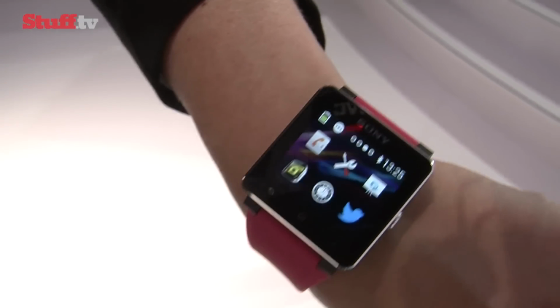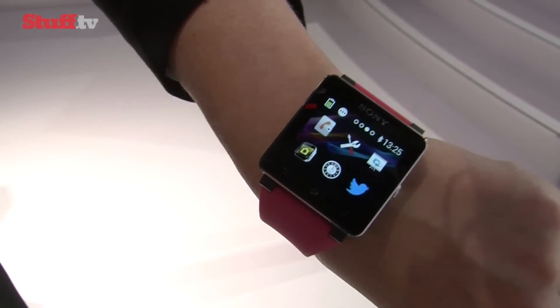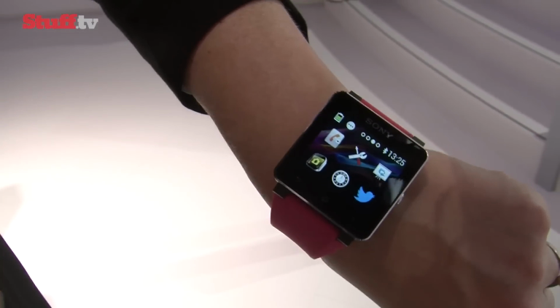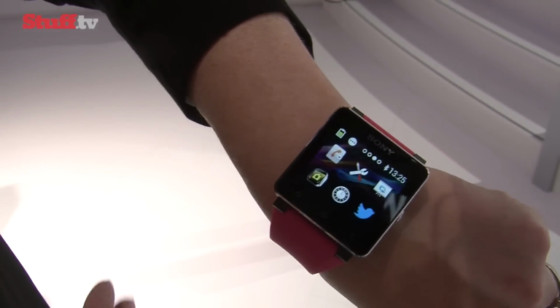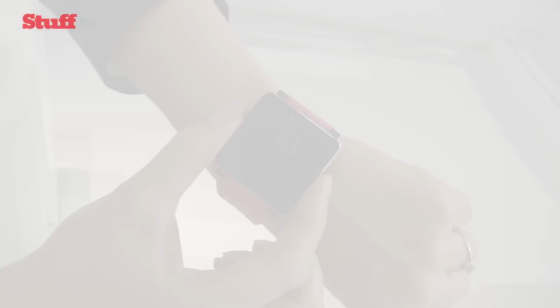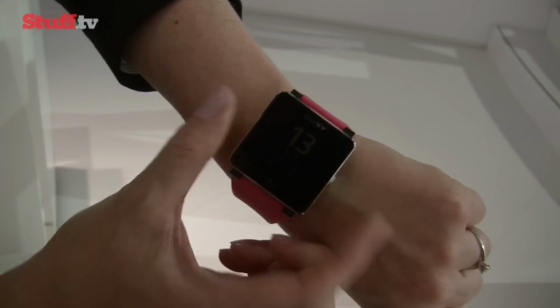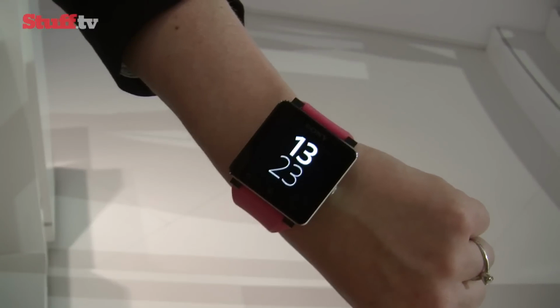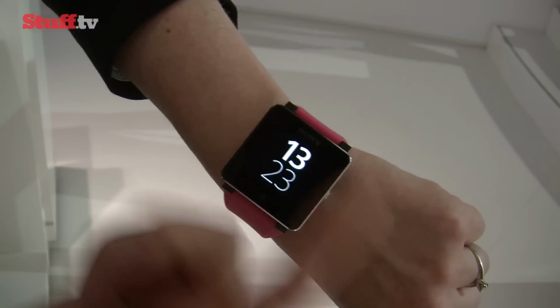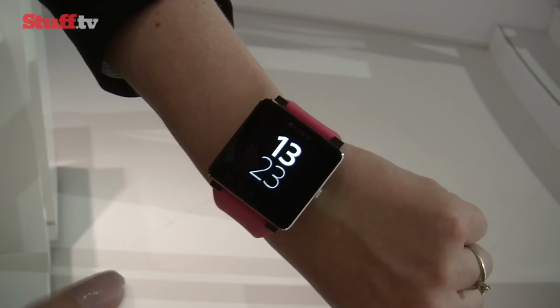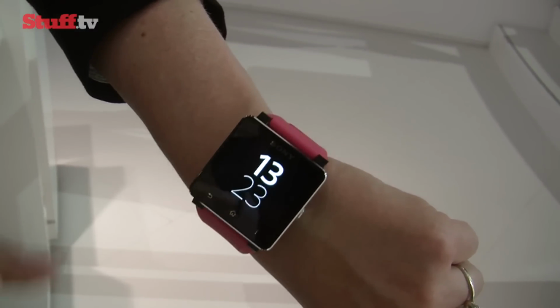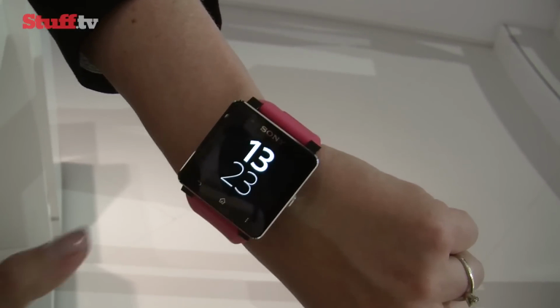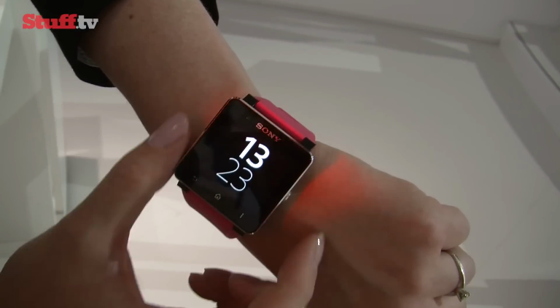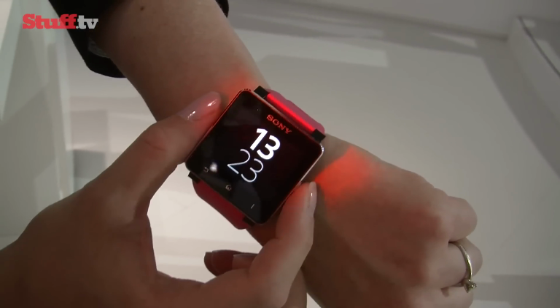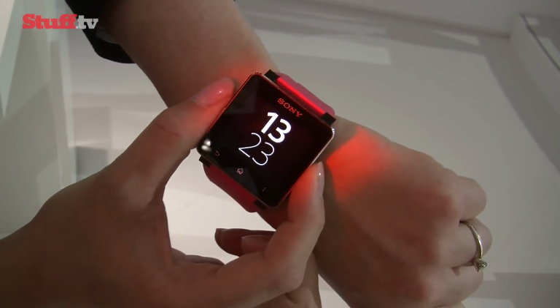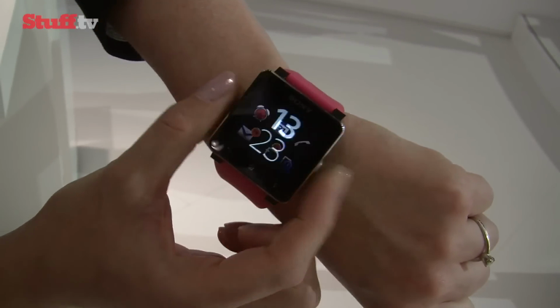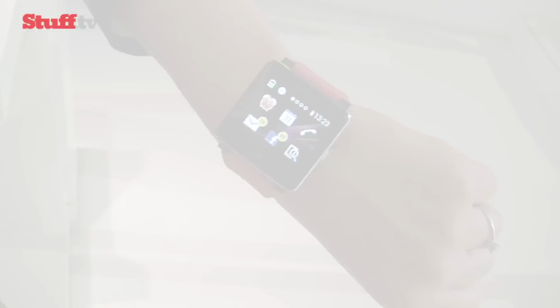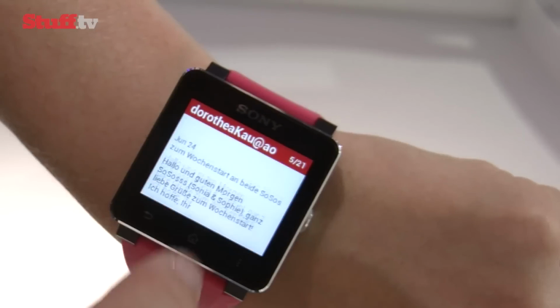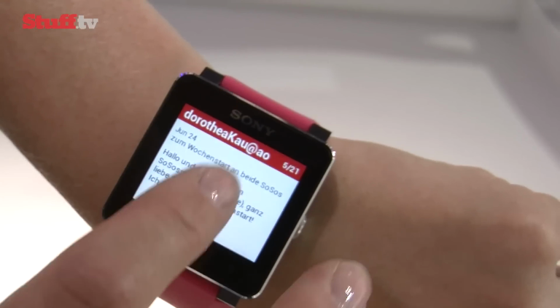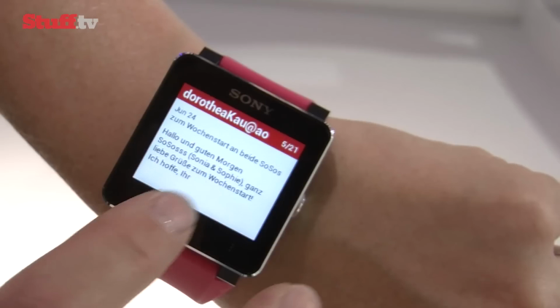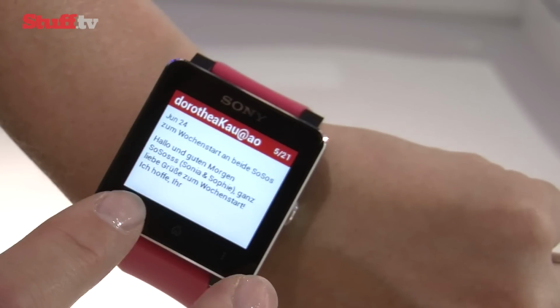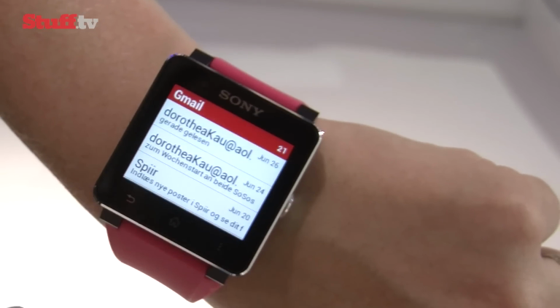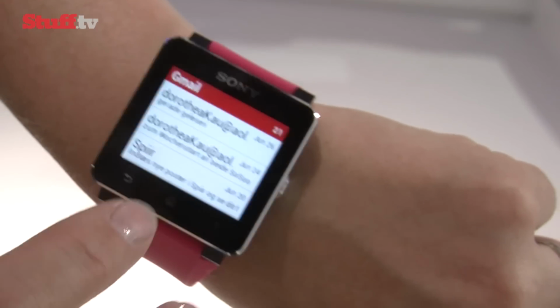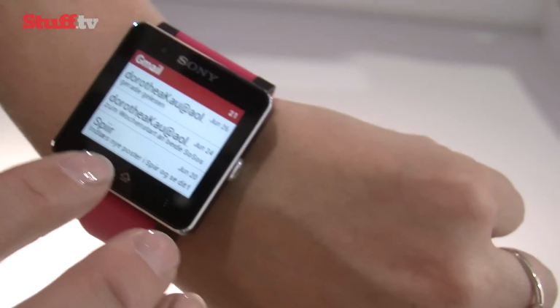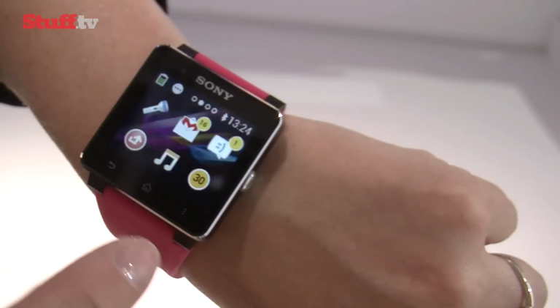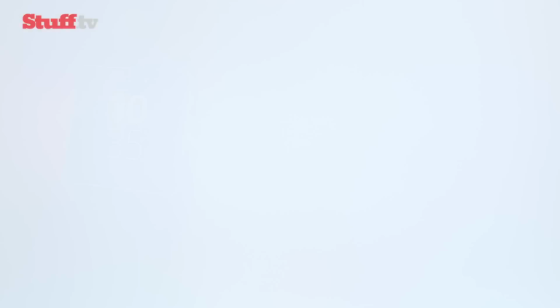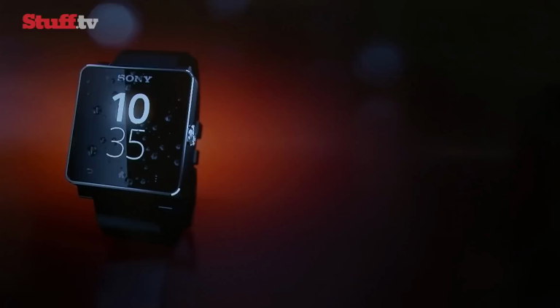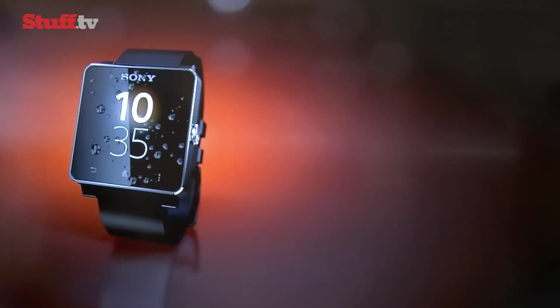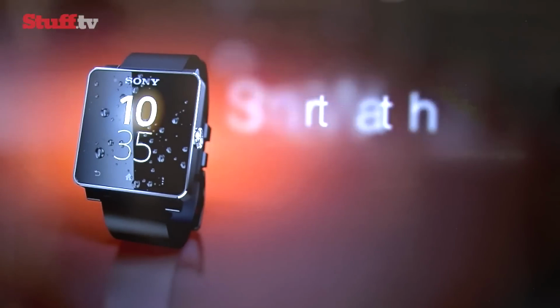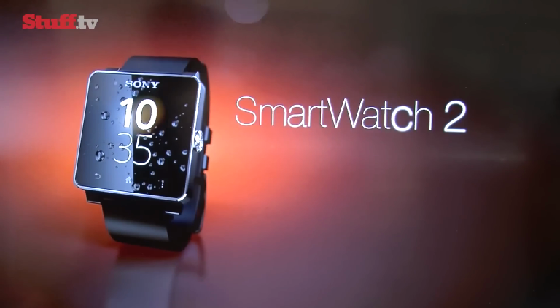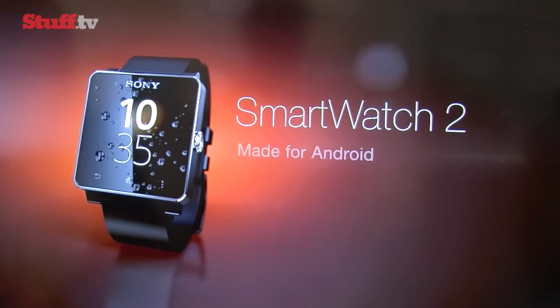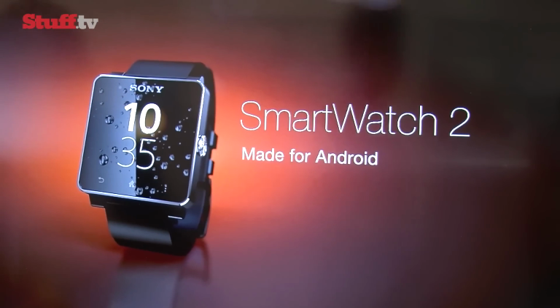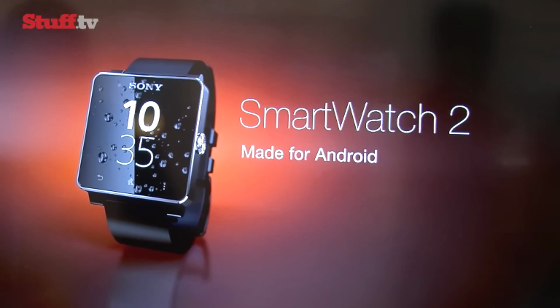It doesn't have the specs to match Samsung's Galaxy Gear, but for those looking for a simple device that quietly alerts them to texts, calls and Facebook updates, this could be an ideal wrist-mounted sidekick.